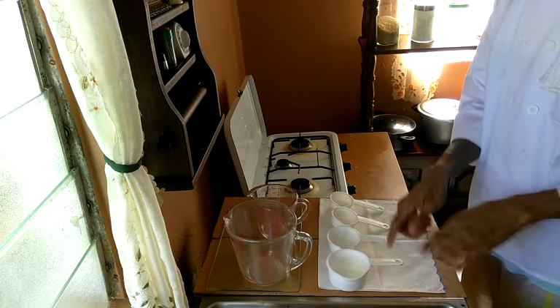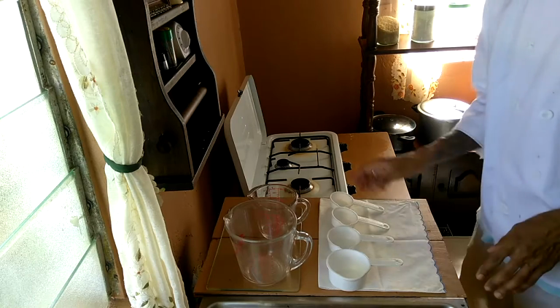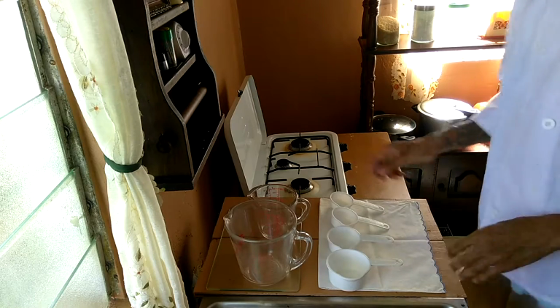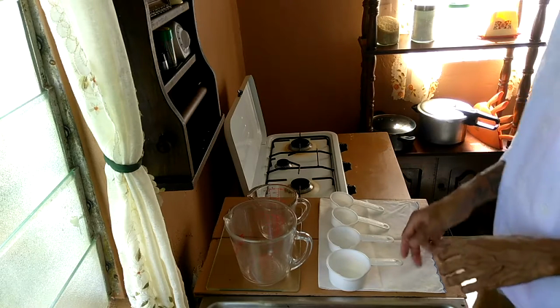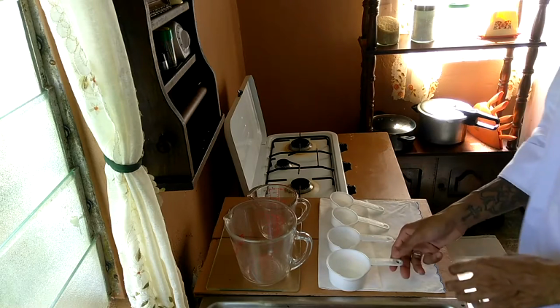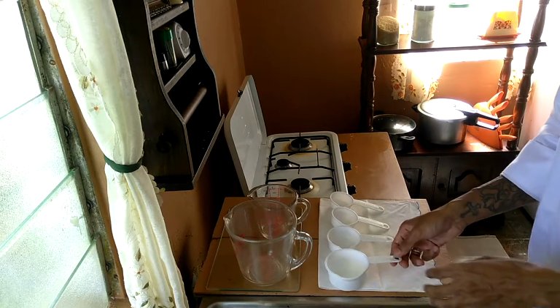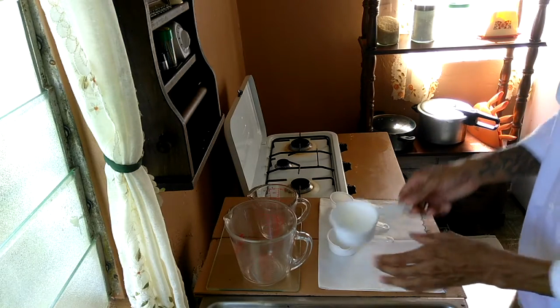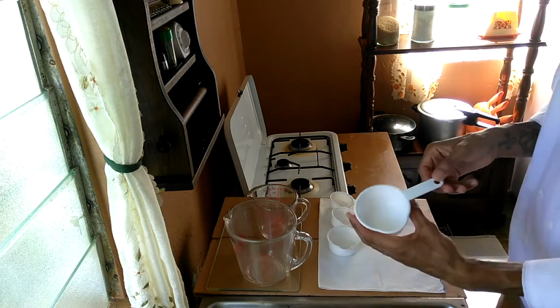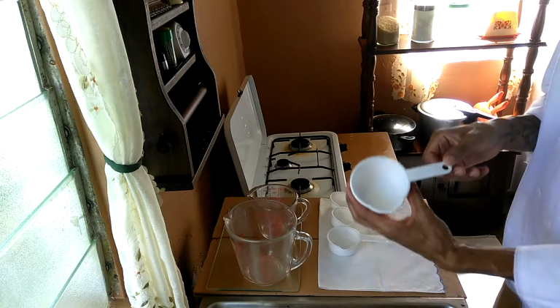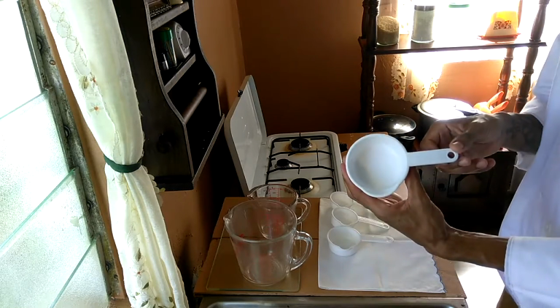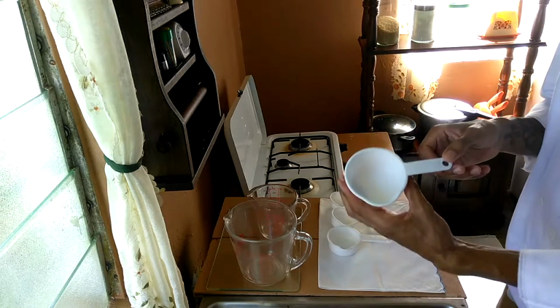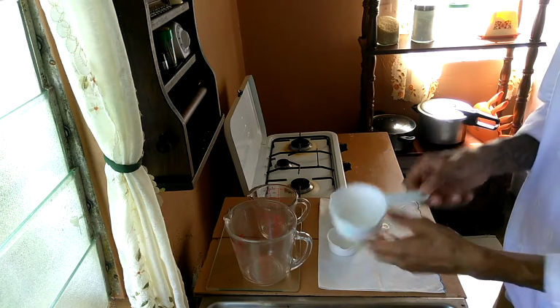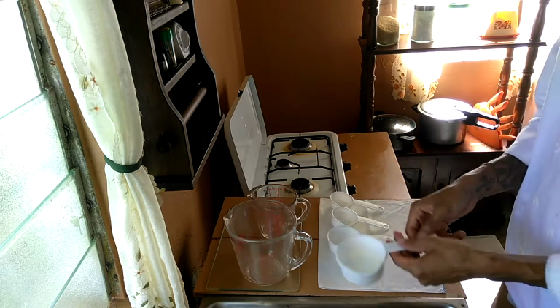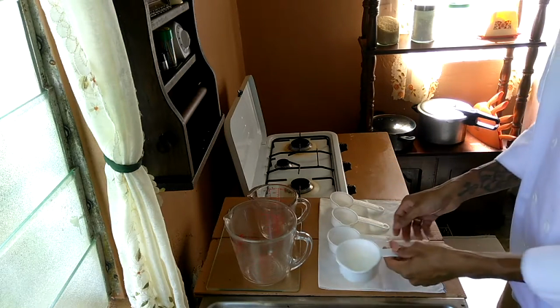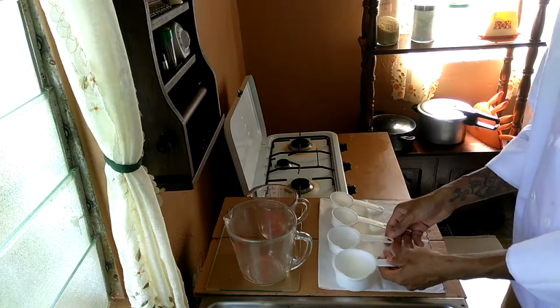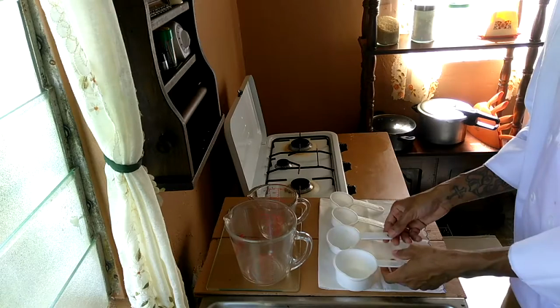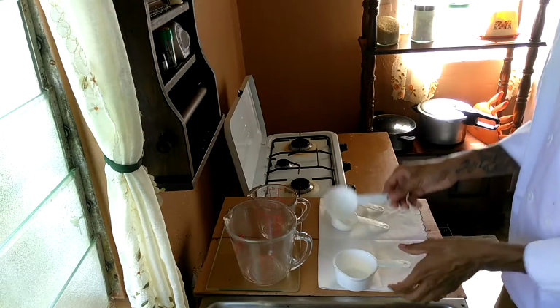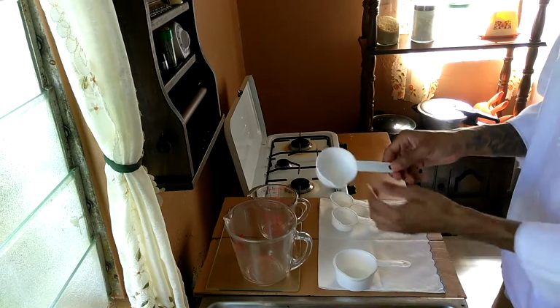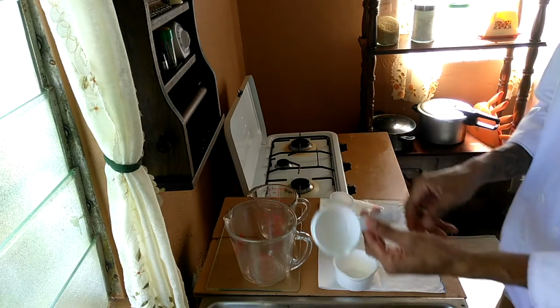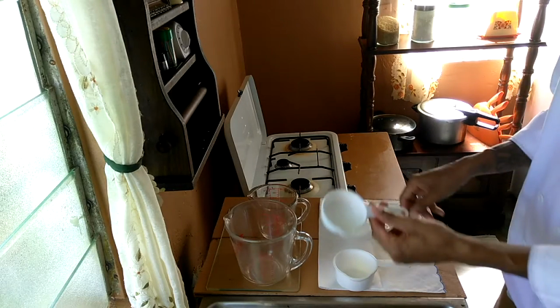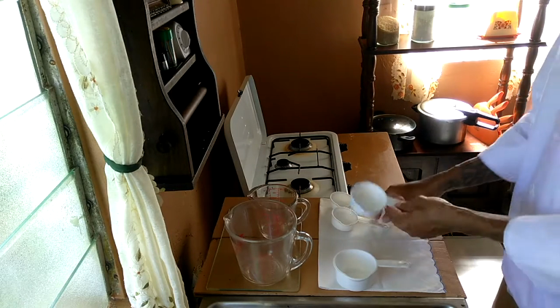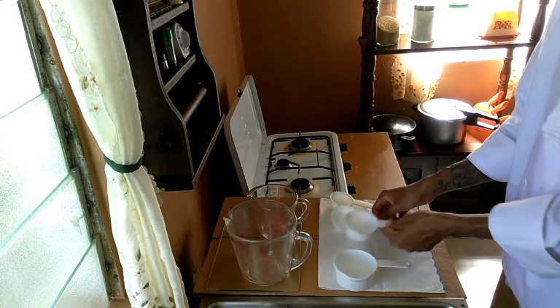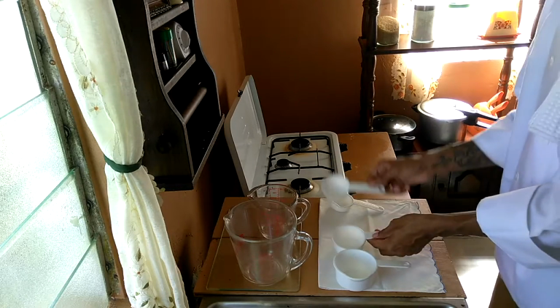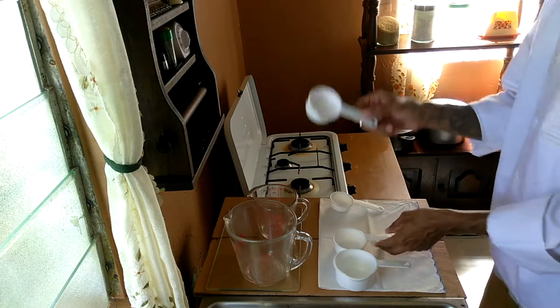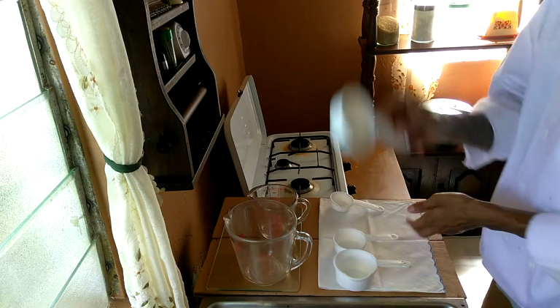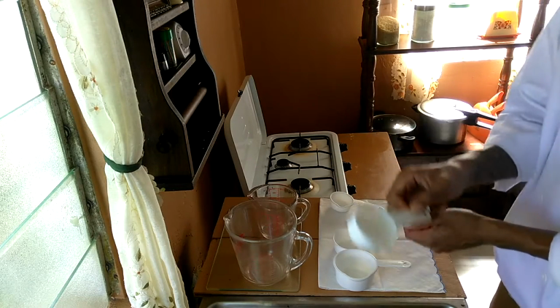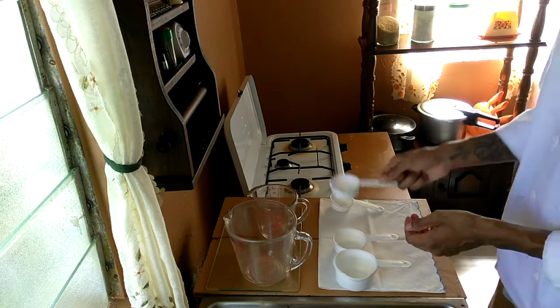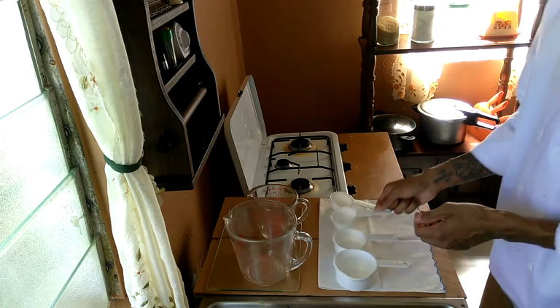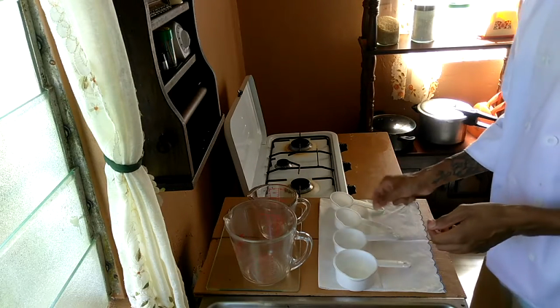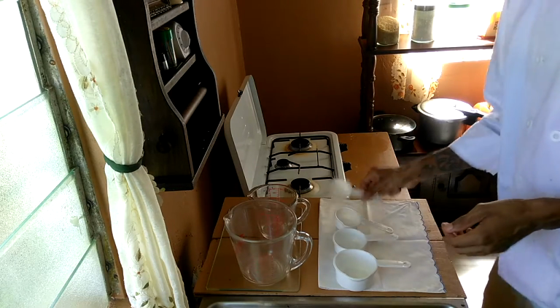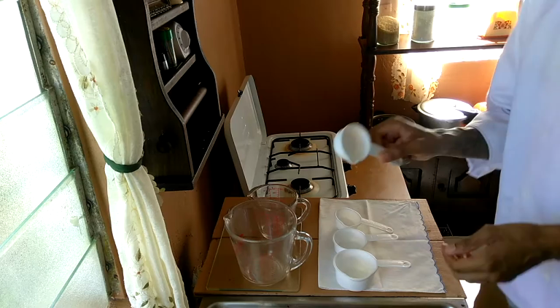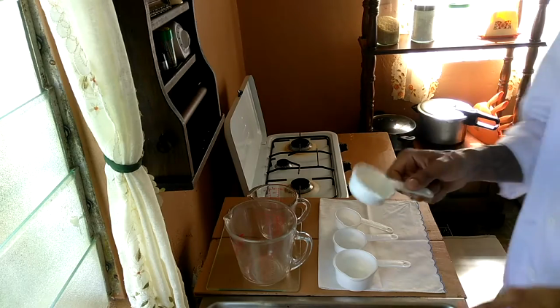And these are the dry measuring cups. You have a 1 cup, a 1½ cup, a 1⅓ cup, and a 1¼ cup.